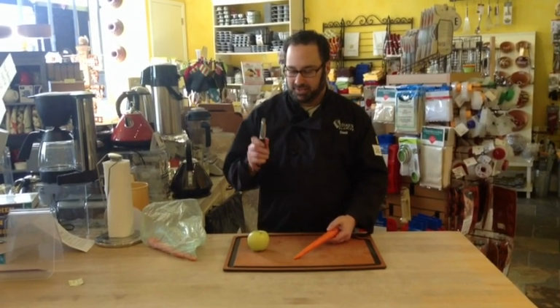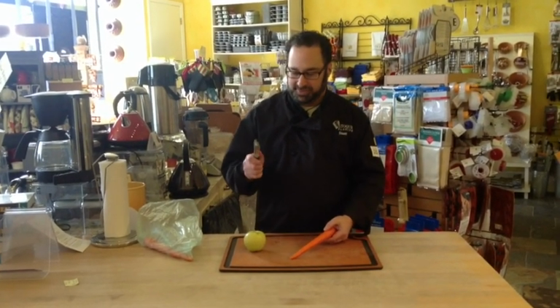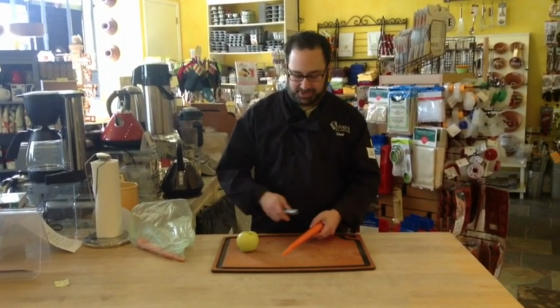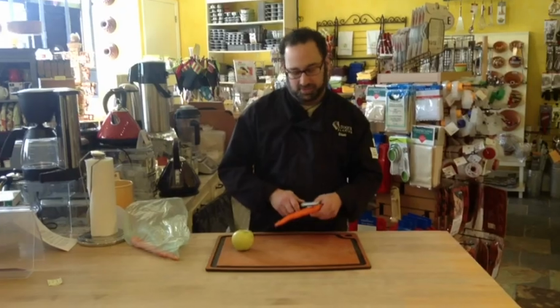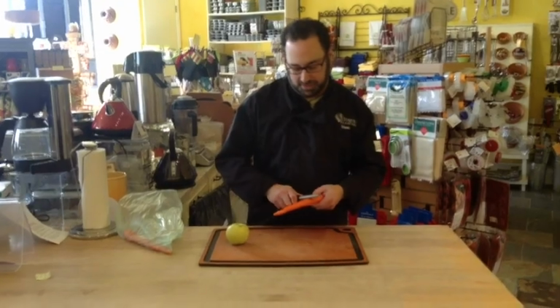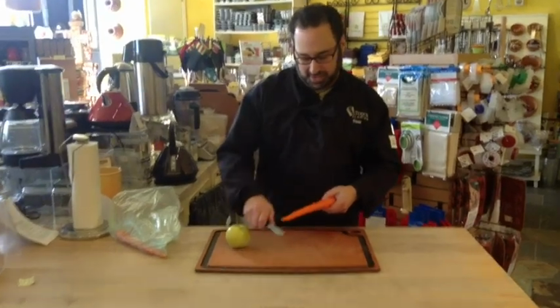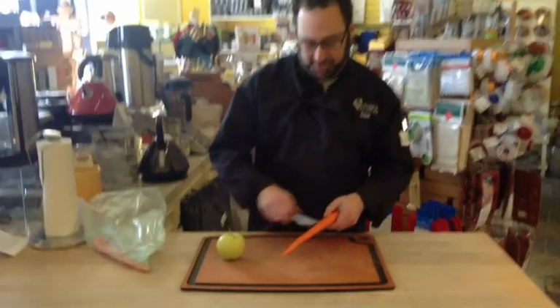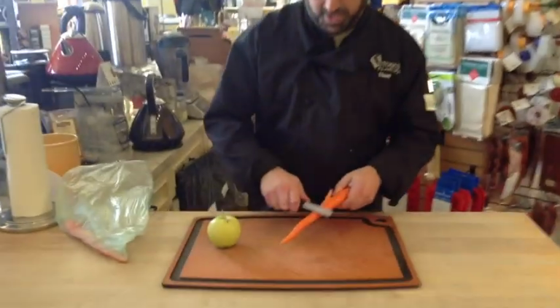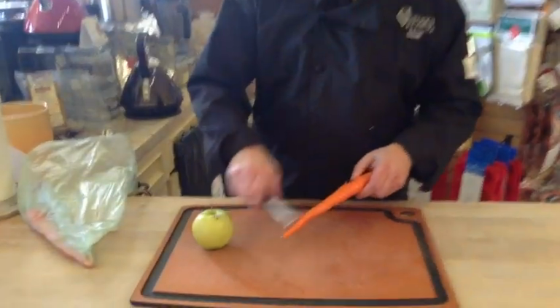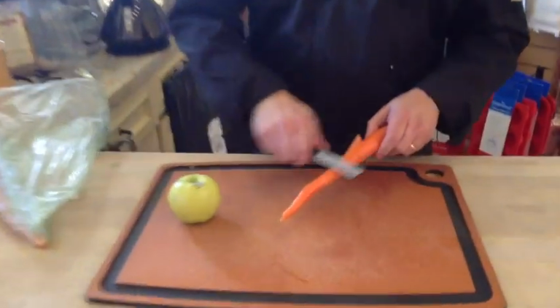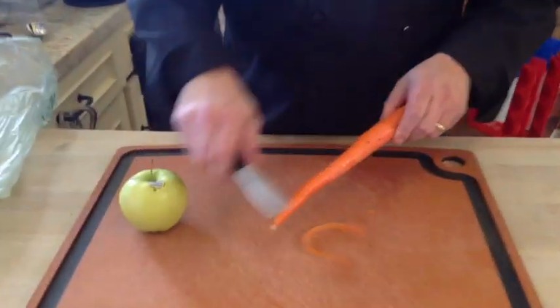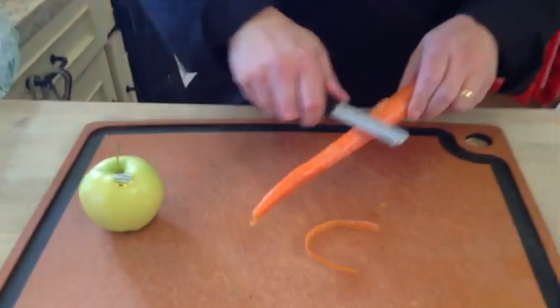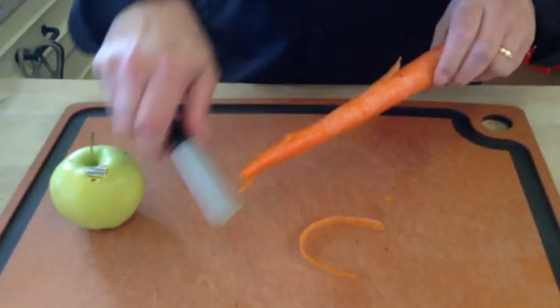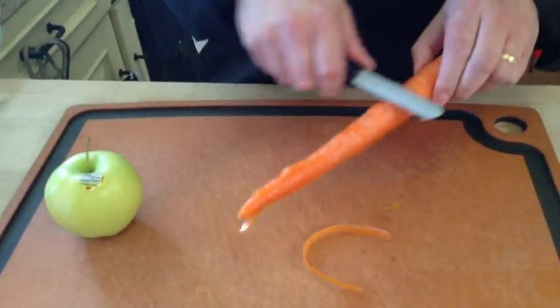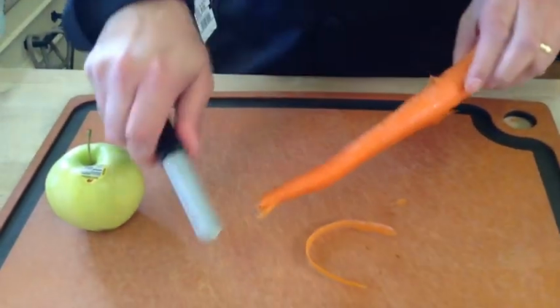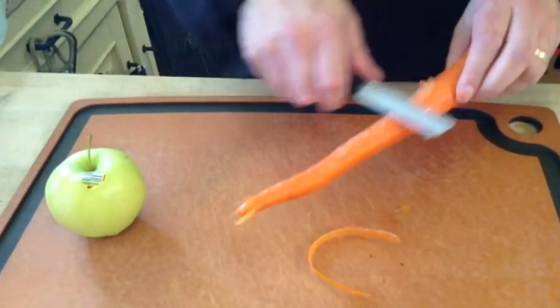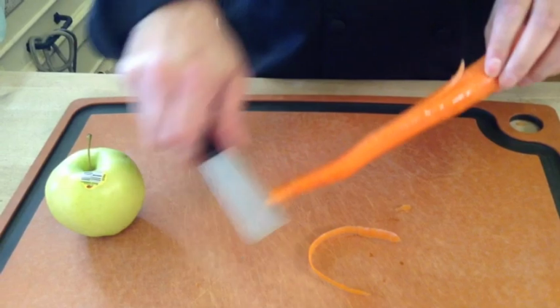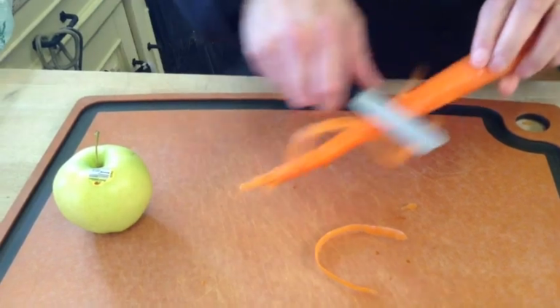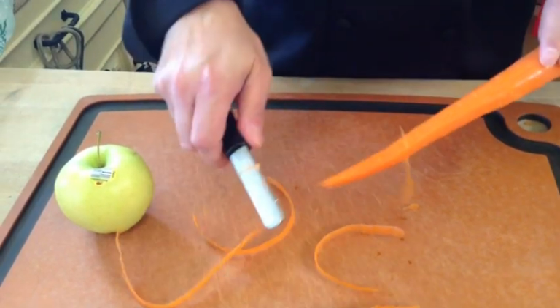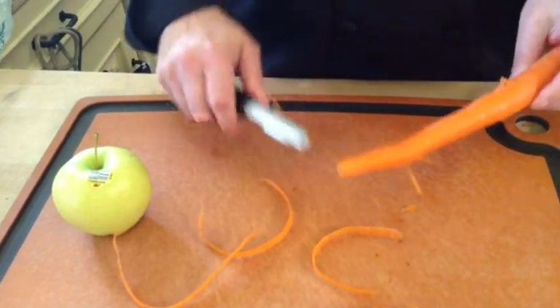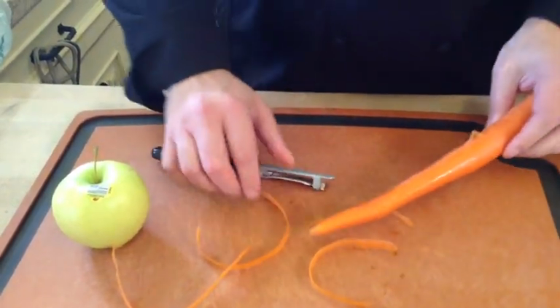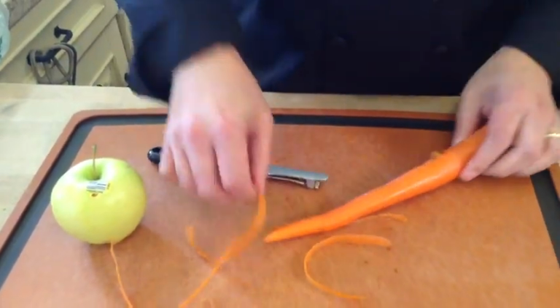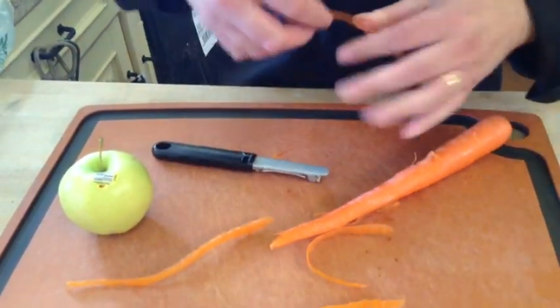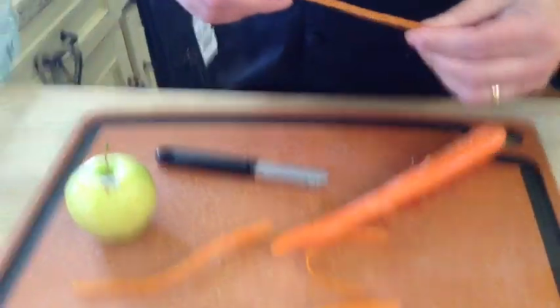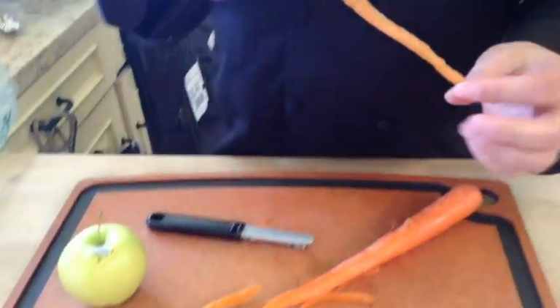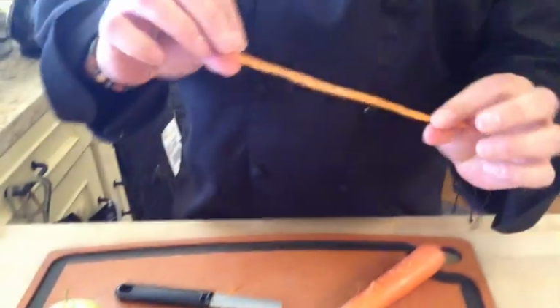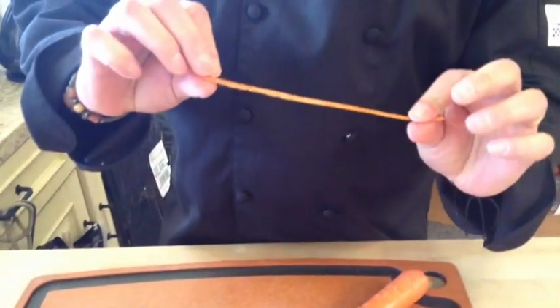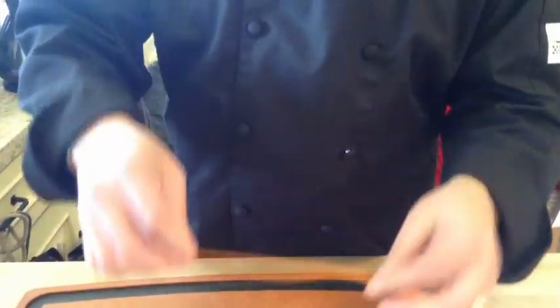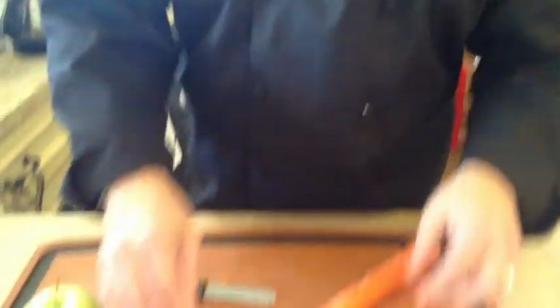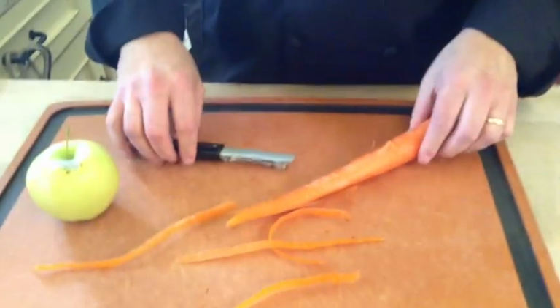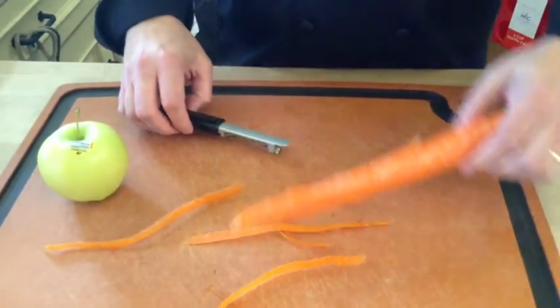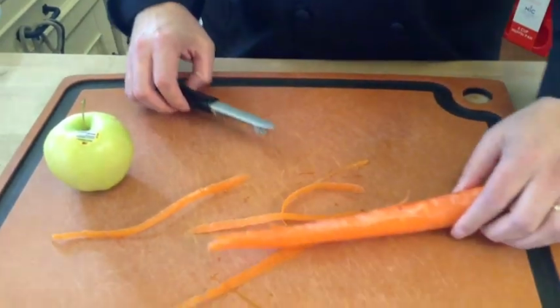So in this position, I can peel away. I don't have to use a lot of pressure, and as you can see, very, very thin slices of the peel.